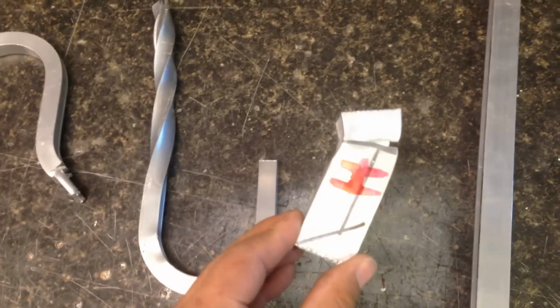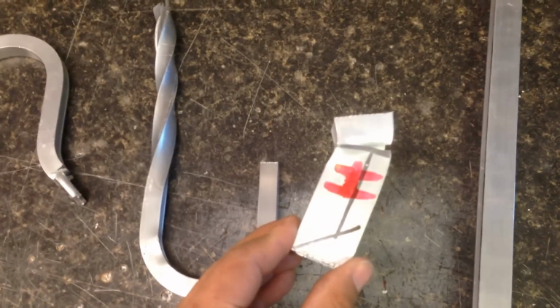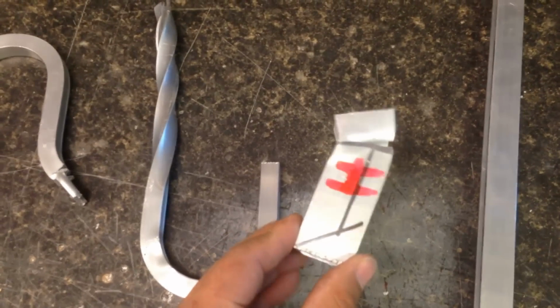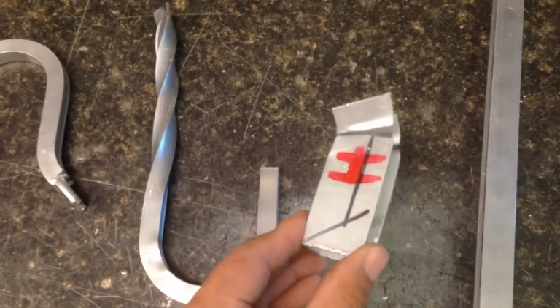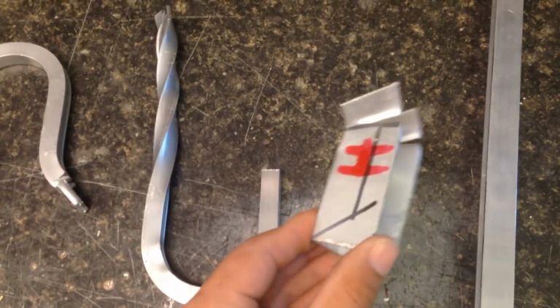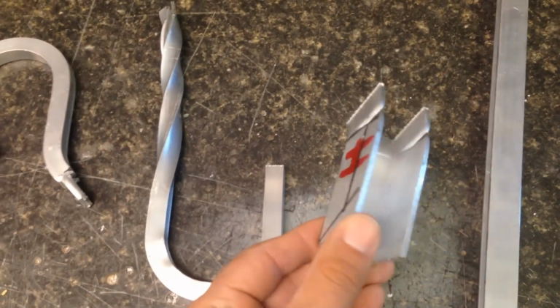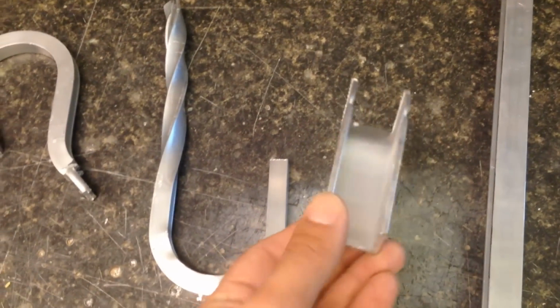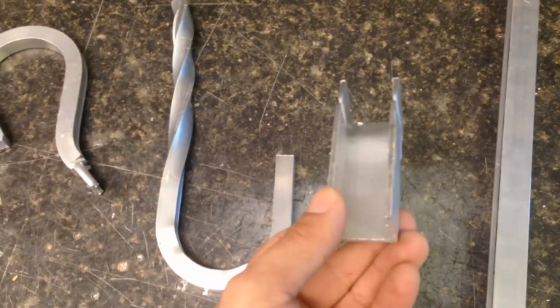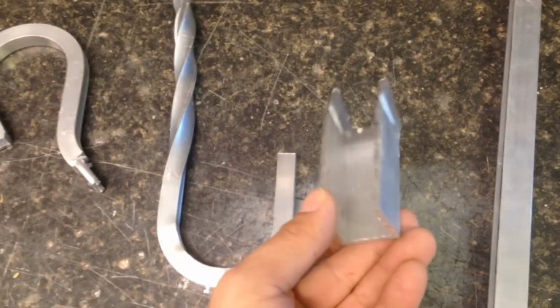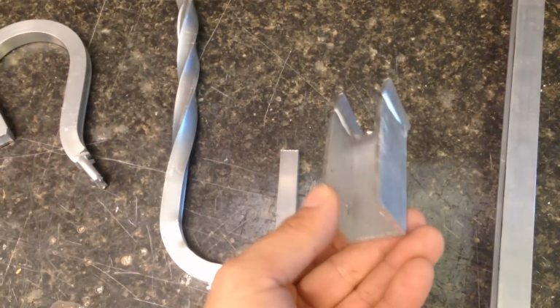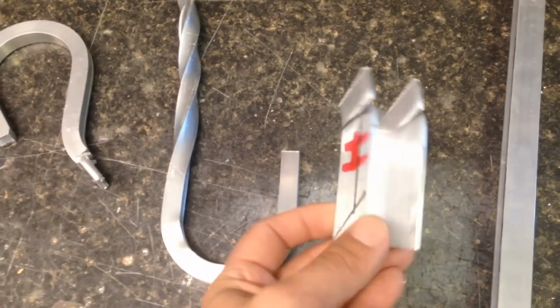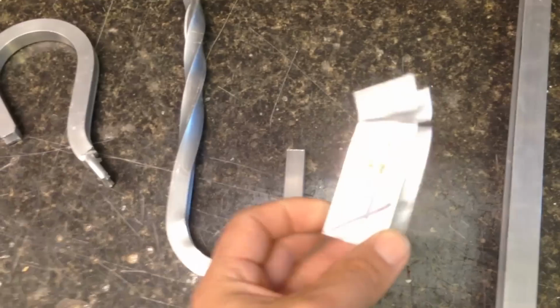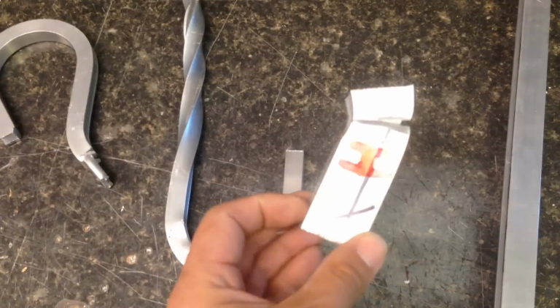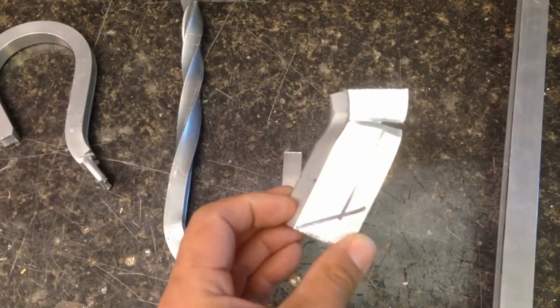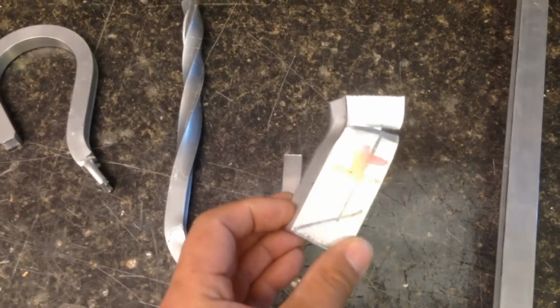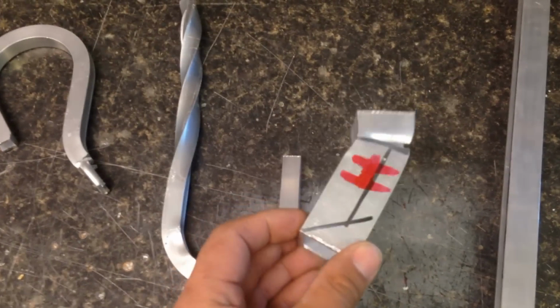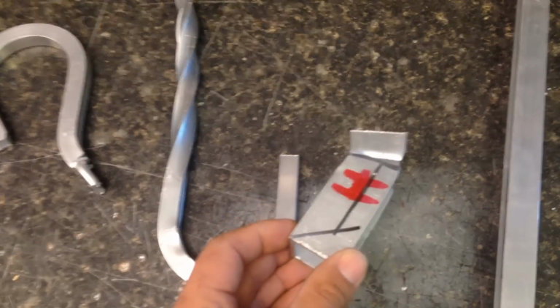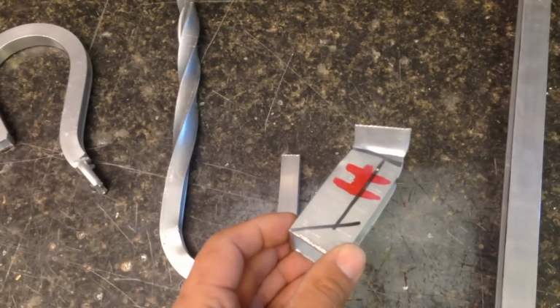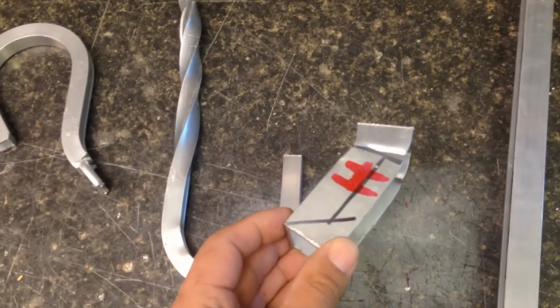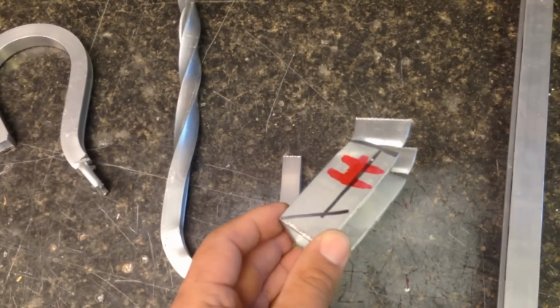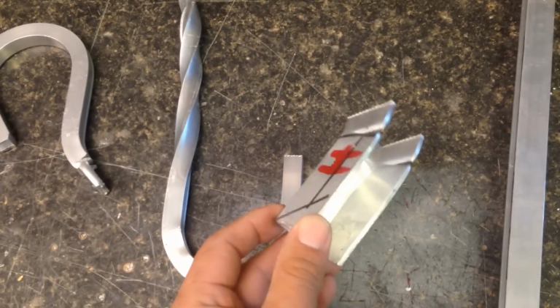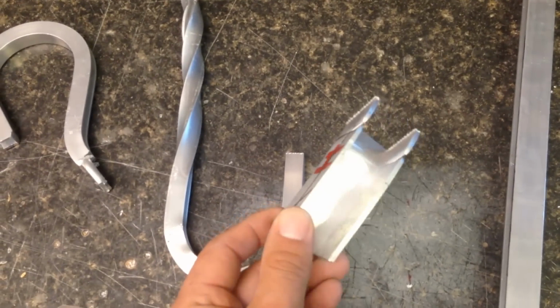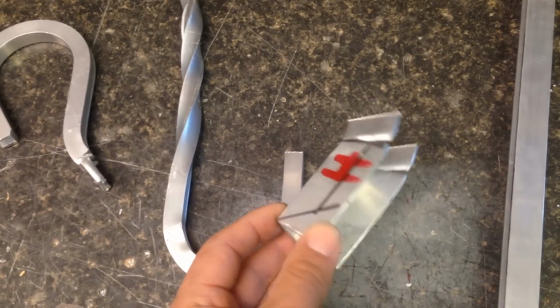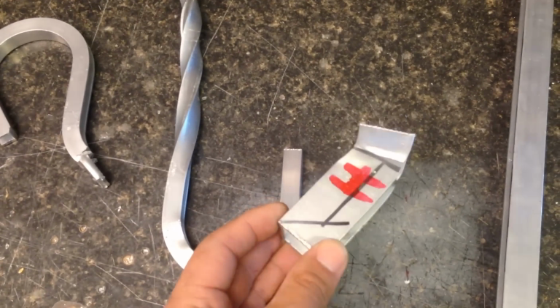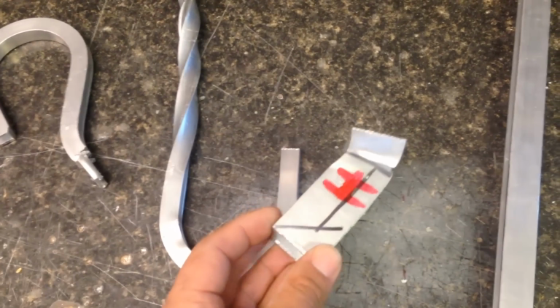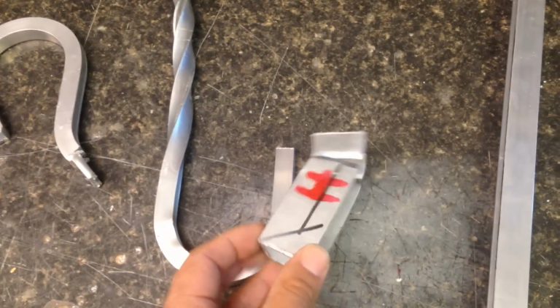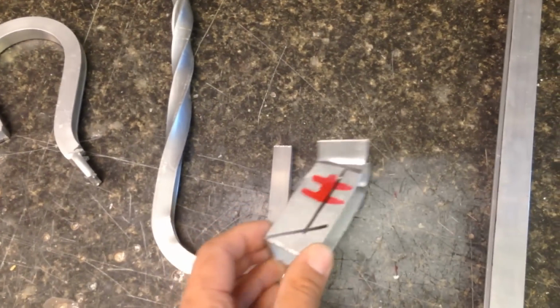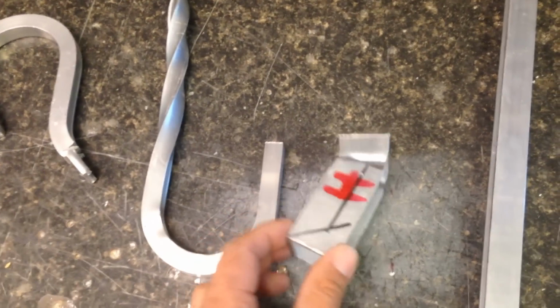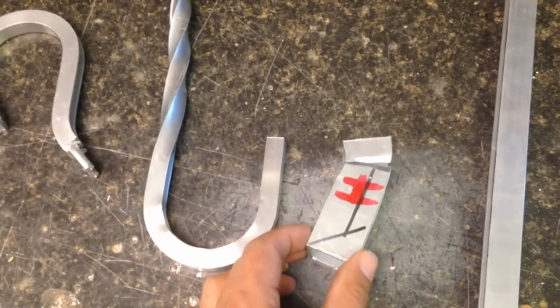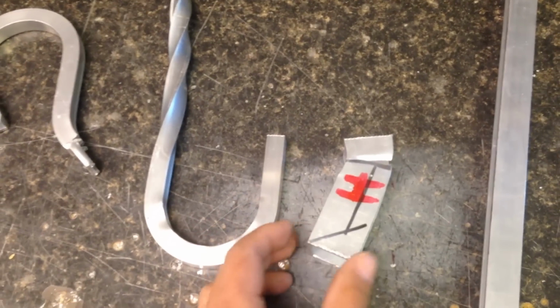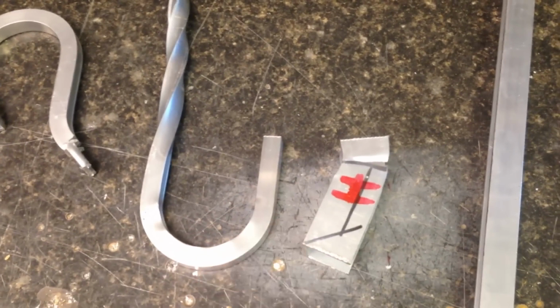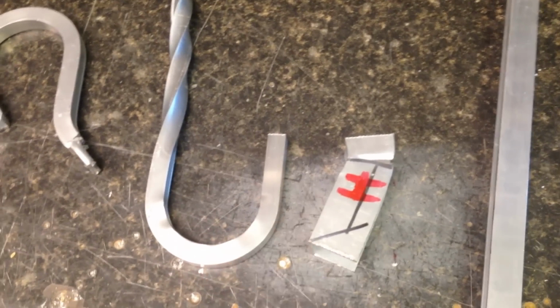Next, I heated up some 1/4 inch by 1/4 inch channel — I put a red H on it to indicate it was heated — and unfortunately this was way too thick to bend.